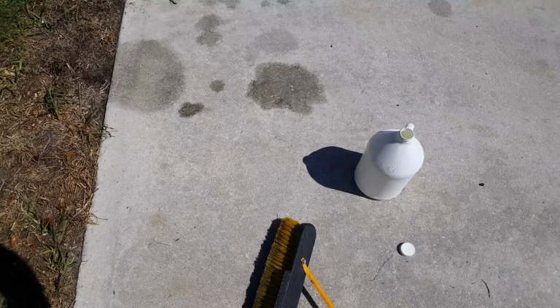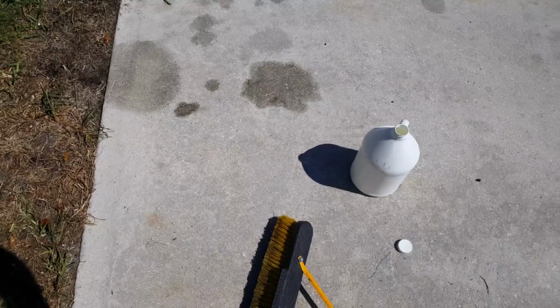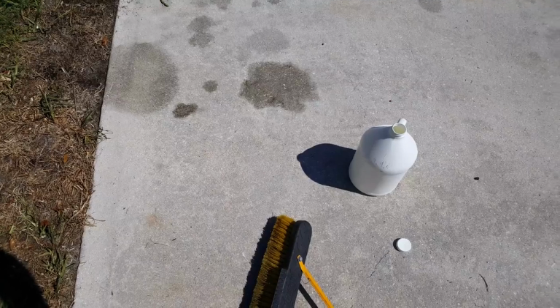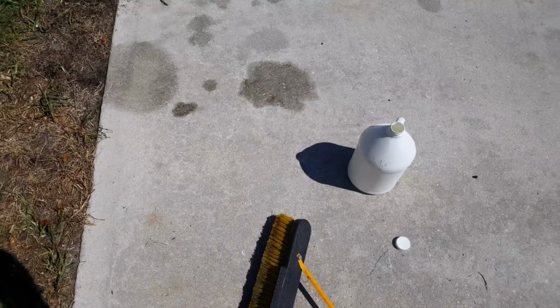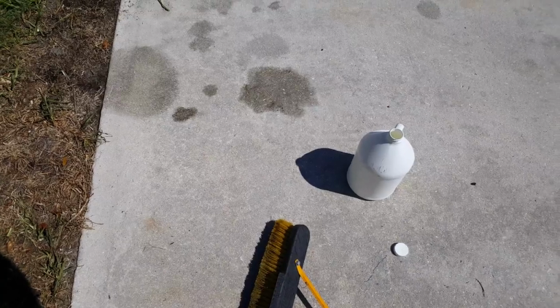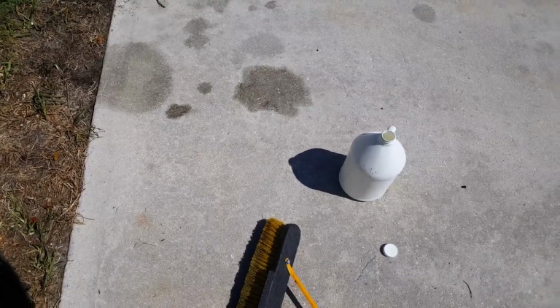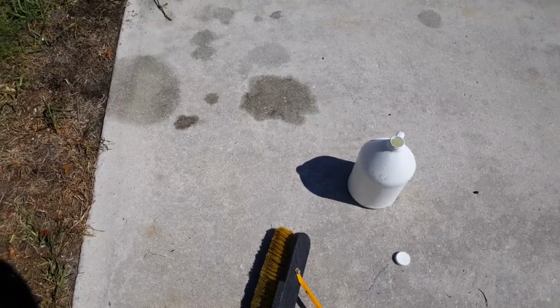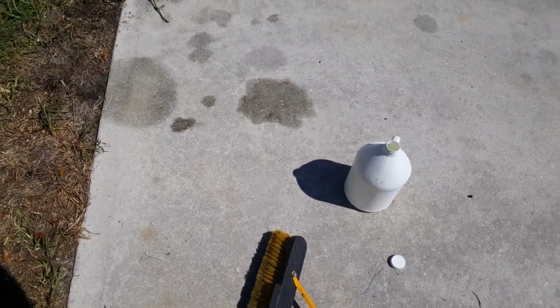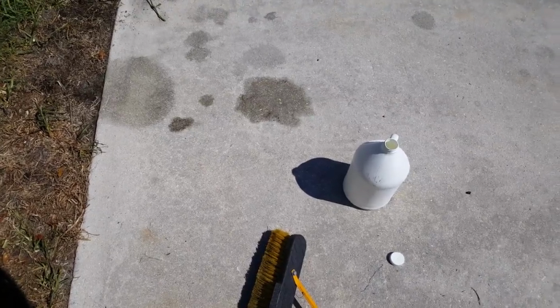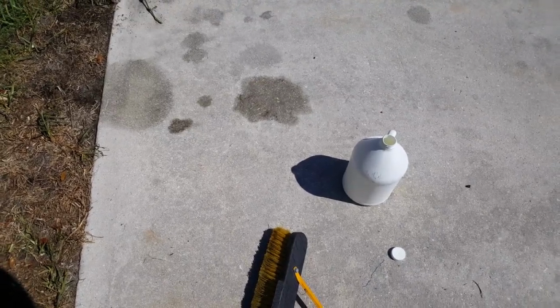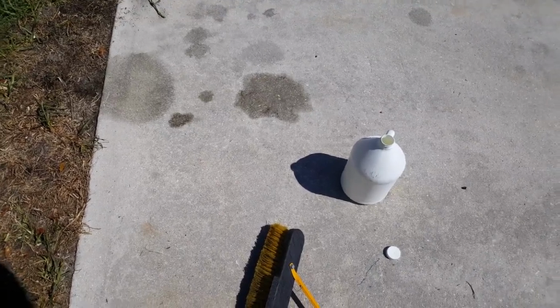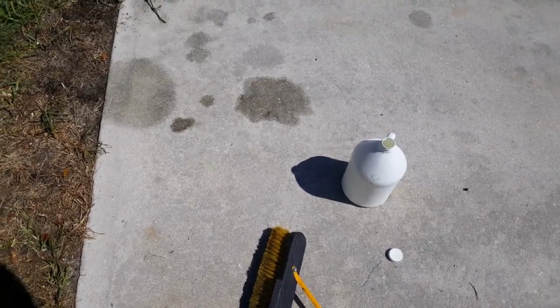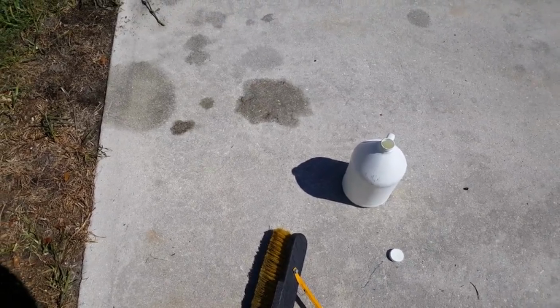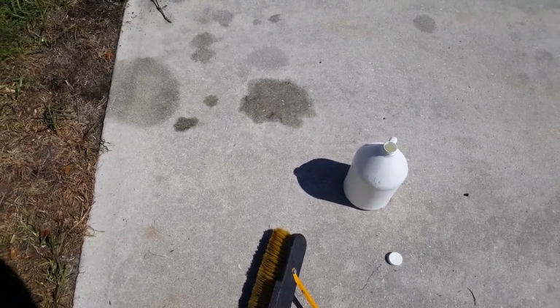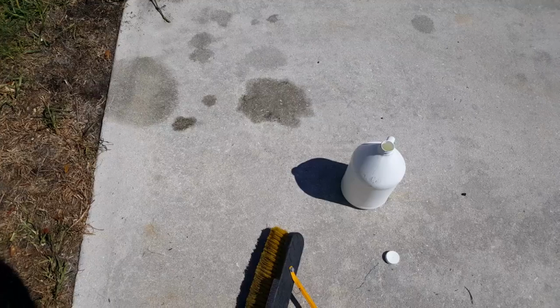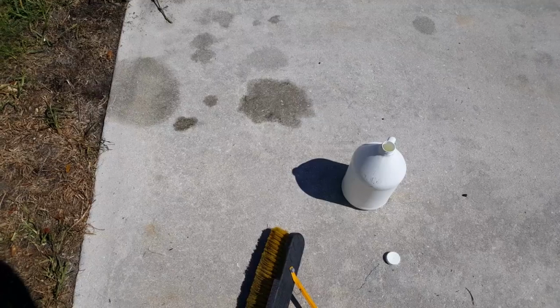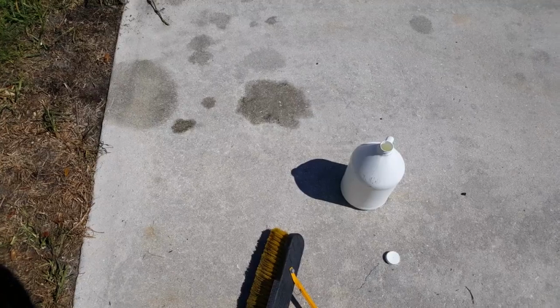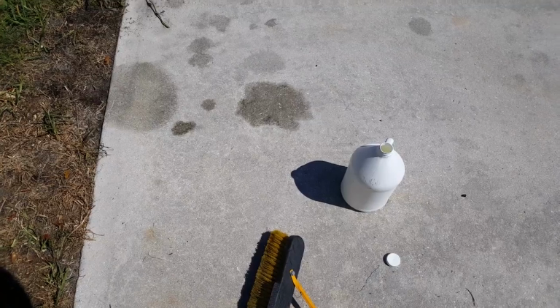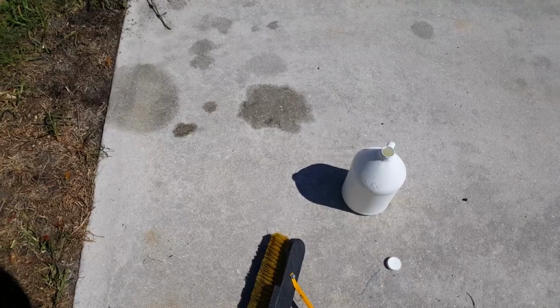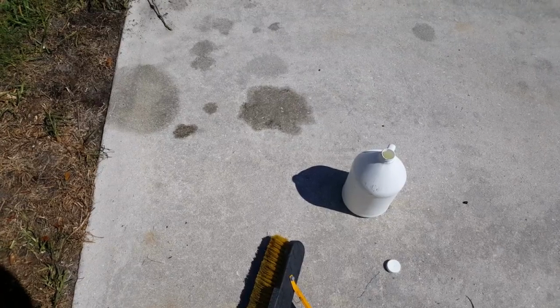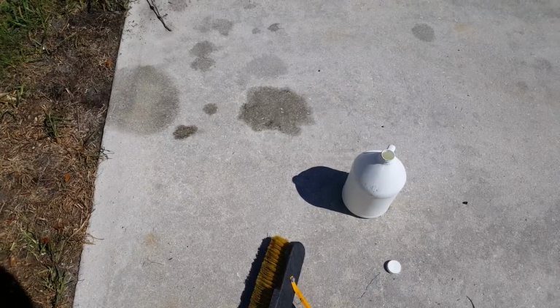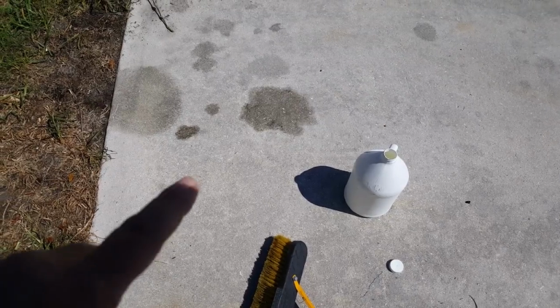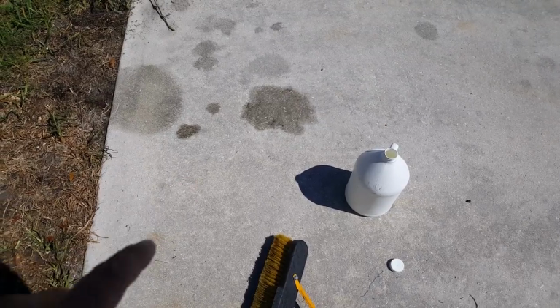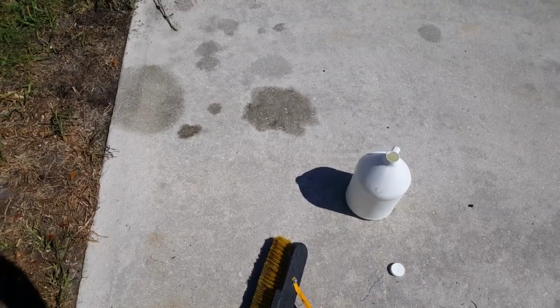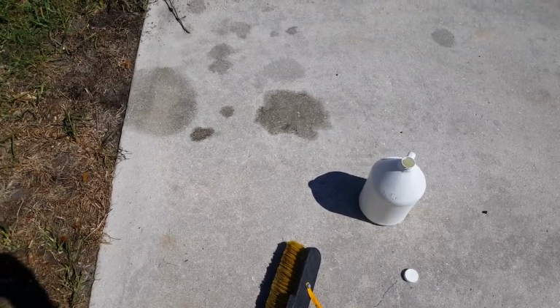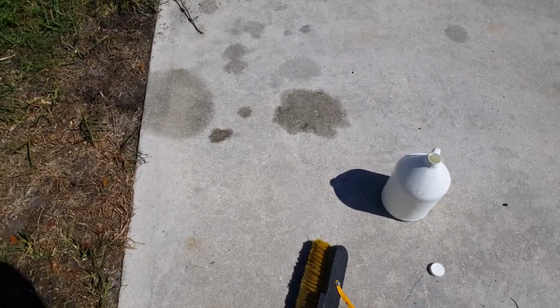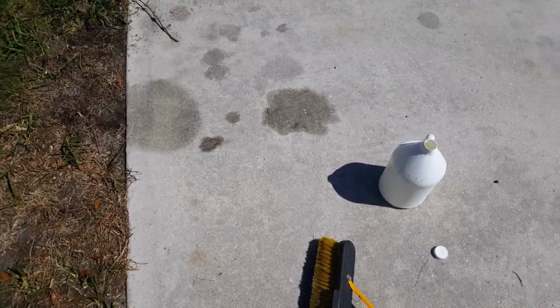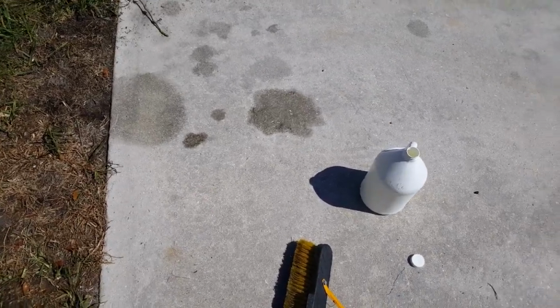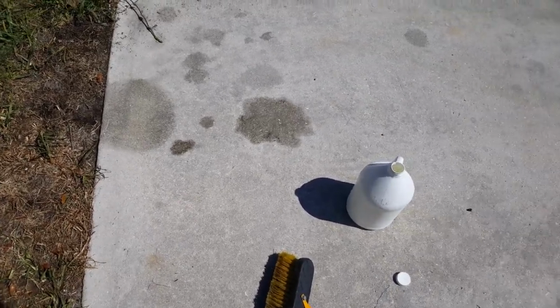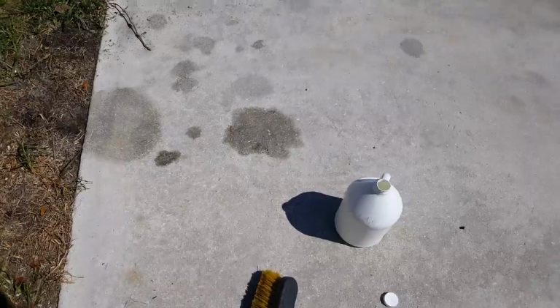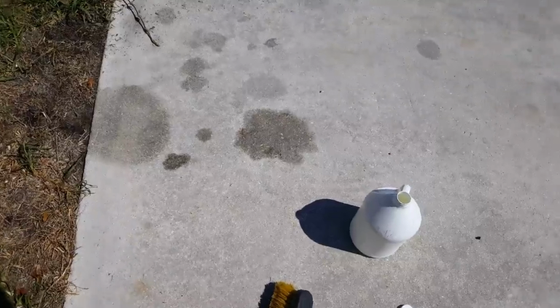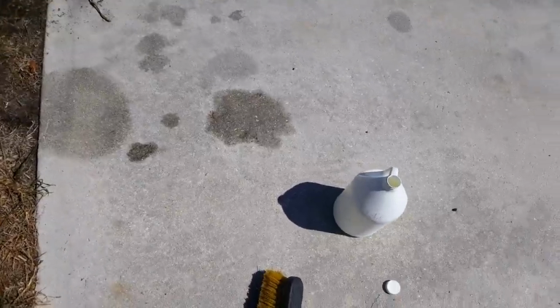What's up guys, Mark with Pressure Power Wash. We're going to do a demonstration here with EBC on these oil stains and see what happens. EBC recommends 100% — no mix ratio.